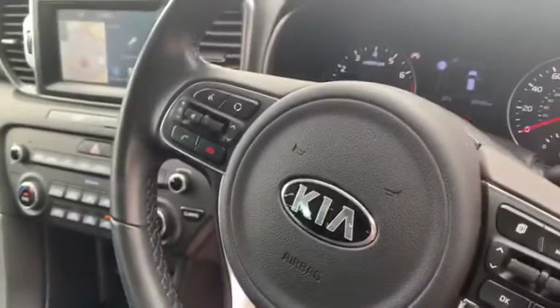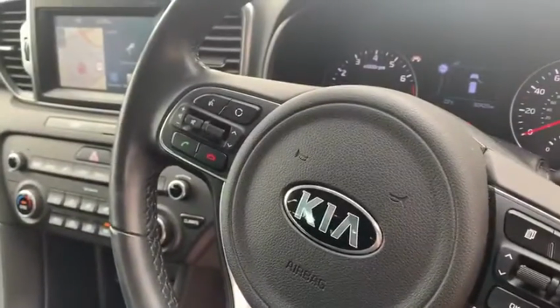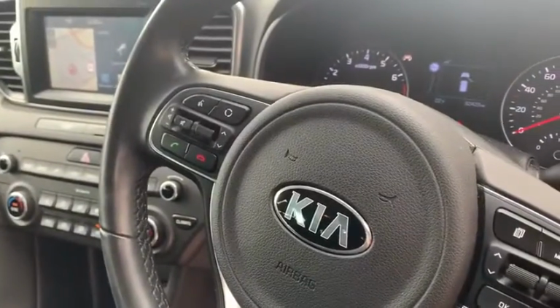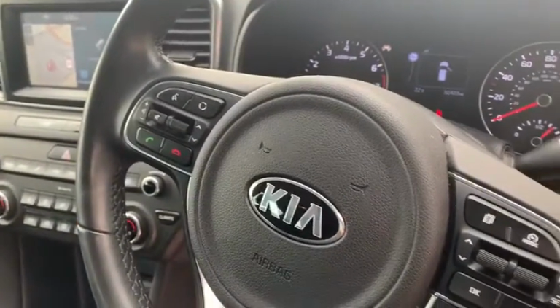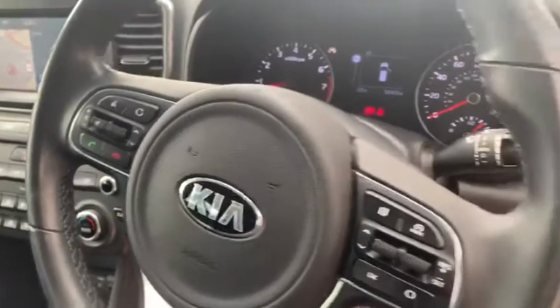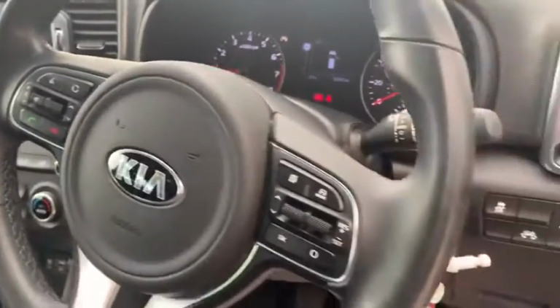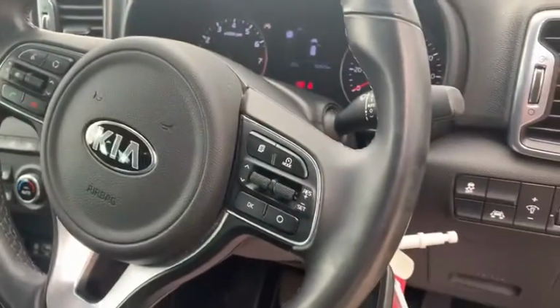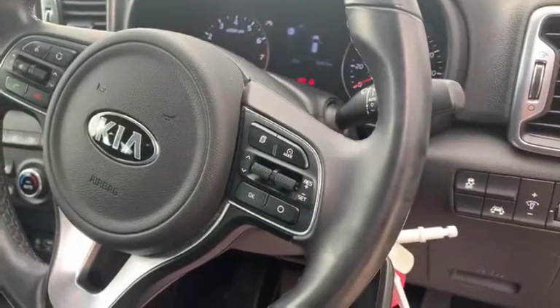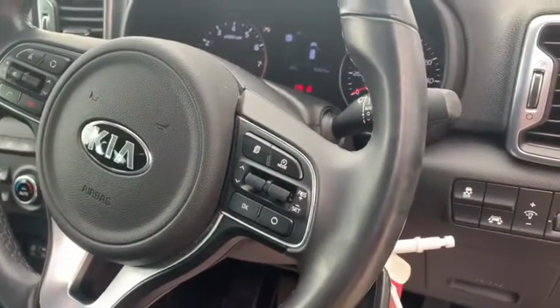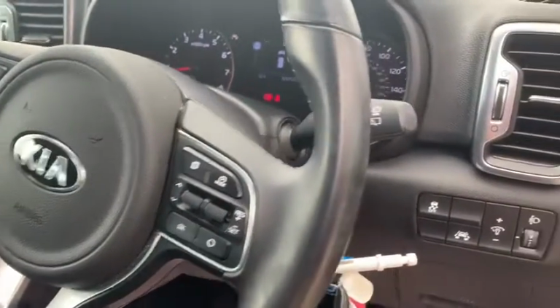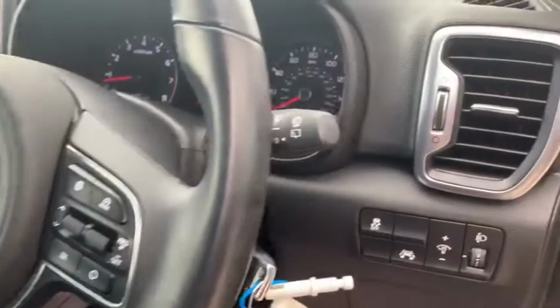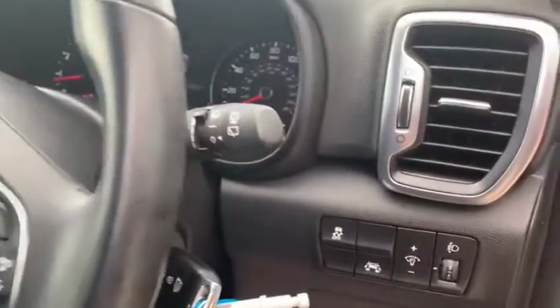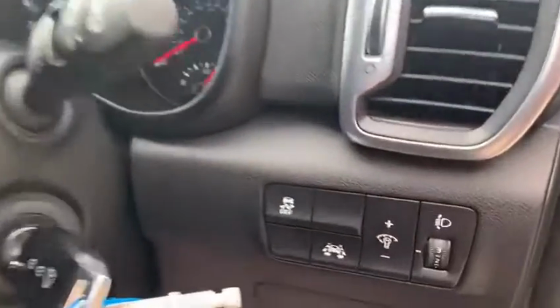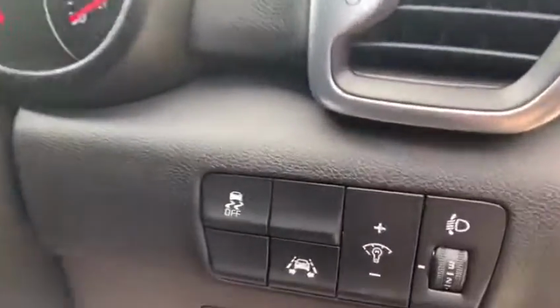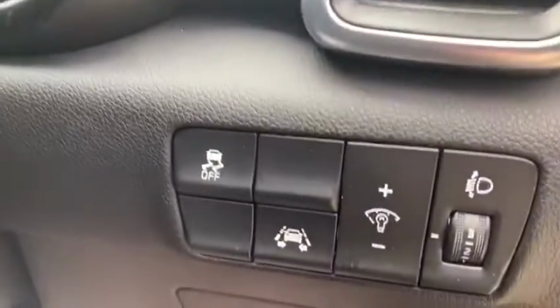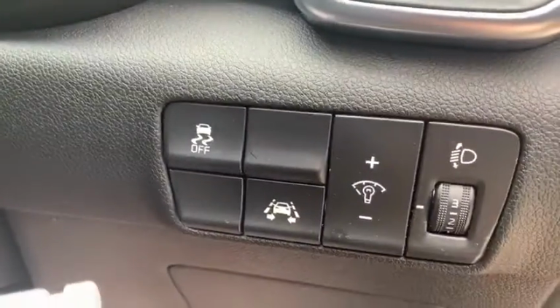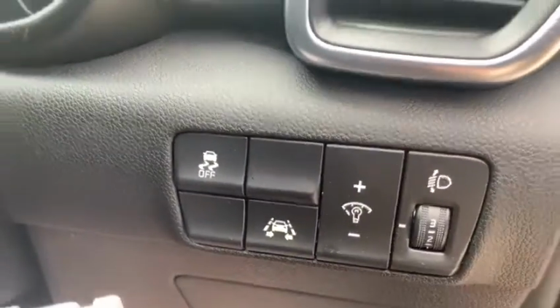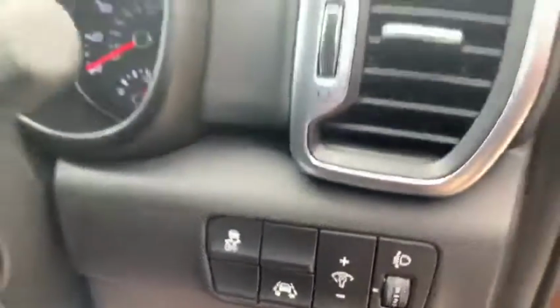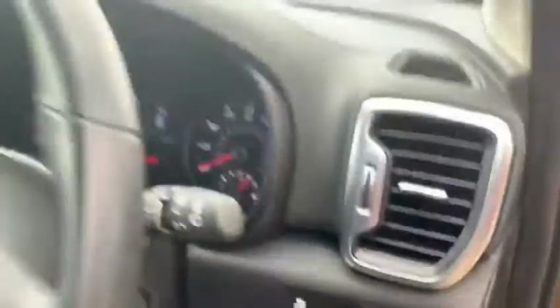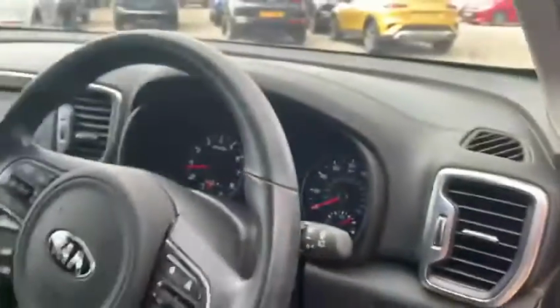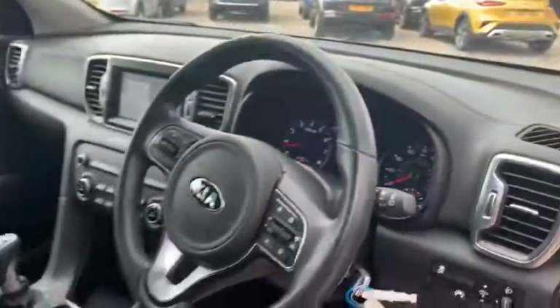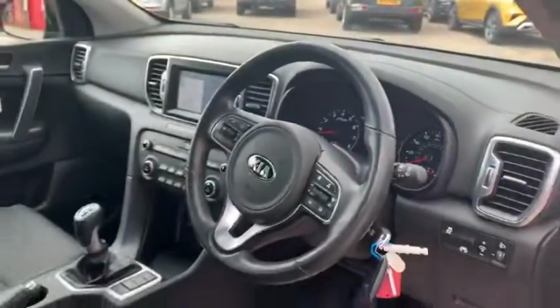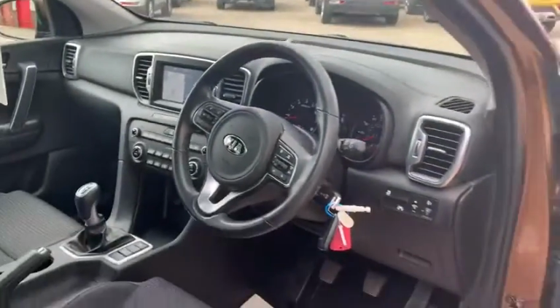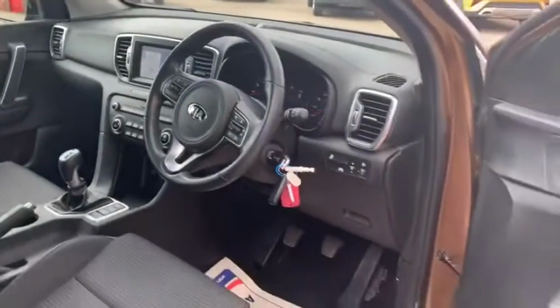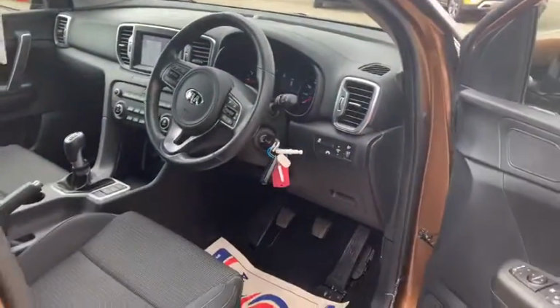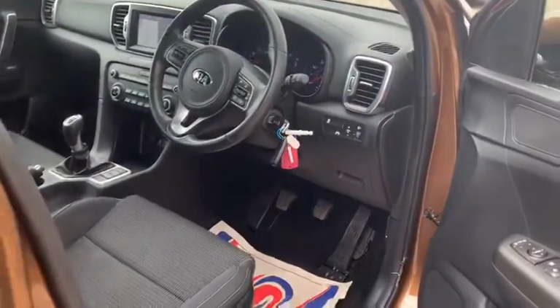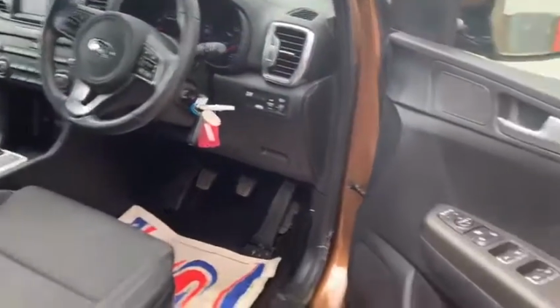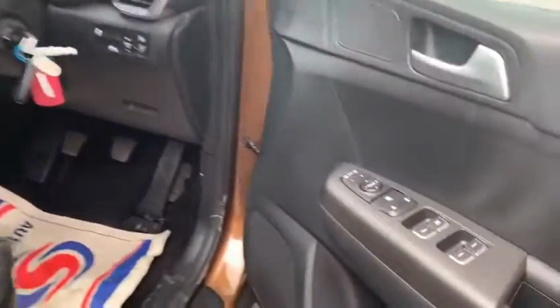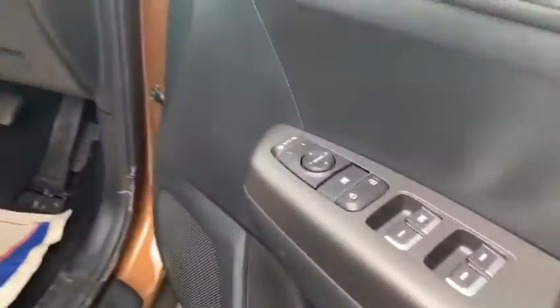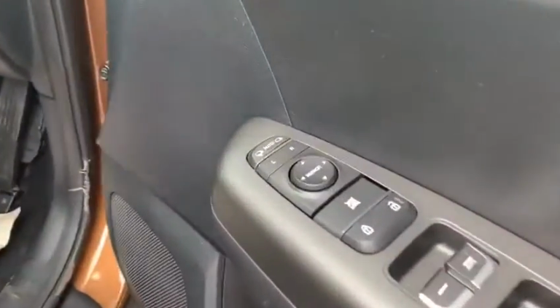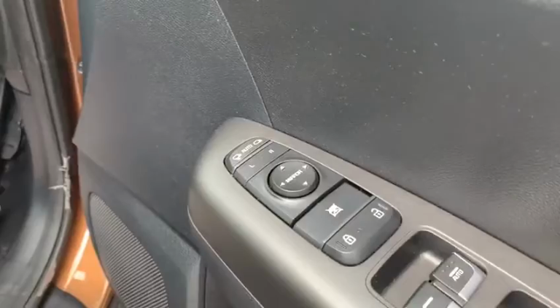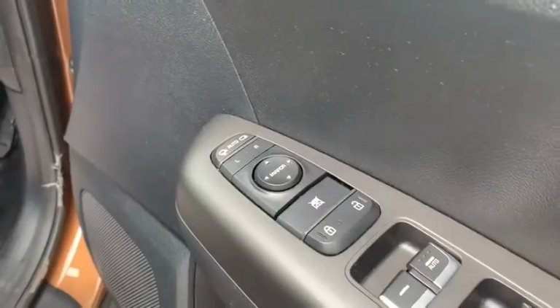This car does have Bluetooth, cruise control and a limiter, as well as a lane assist function. It also has heated door mirrors that are electronically adjustable via the door.